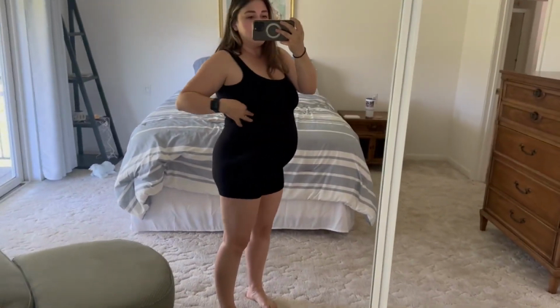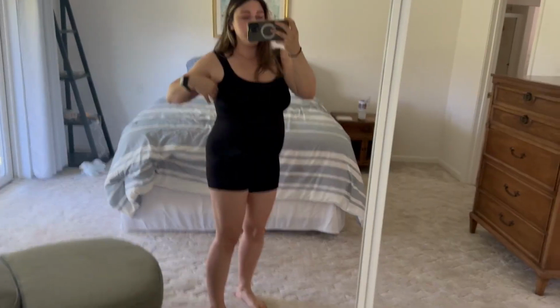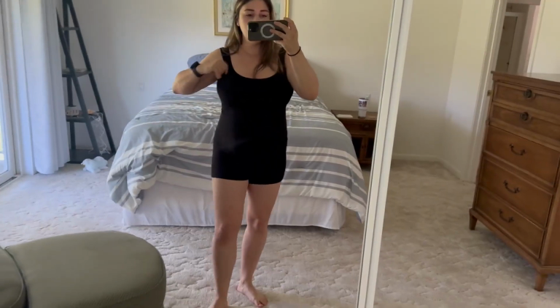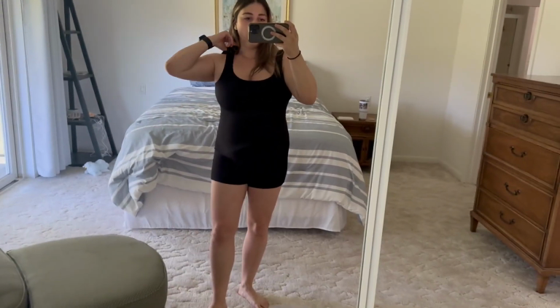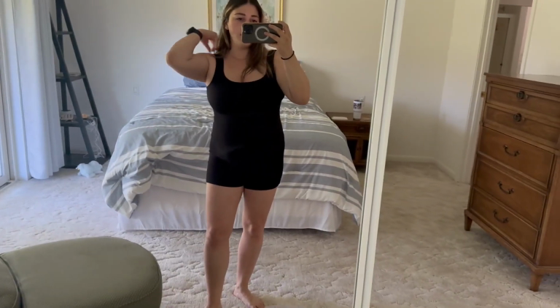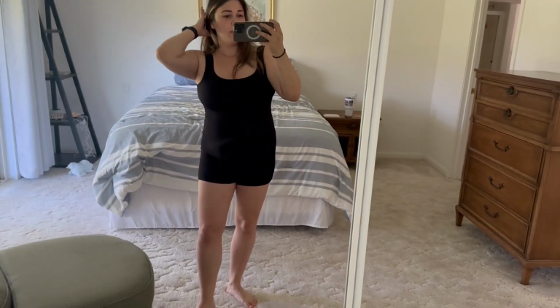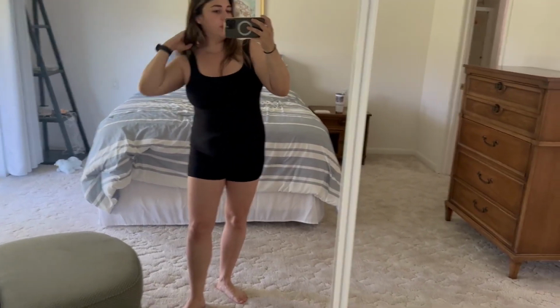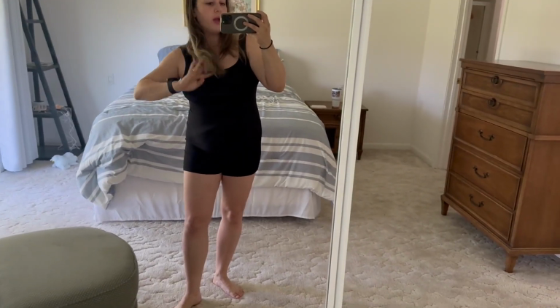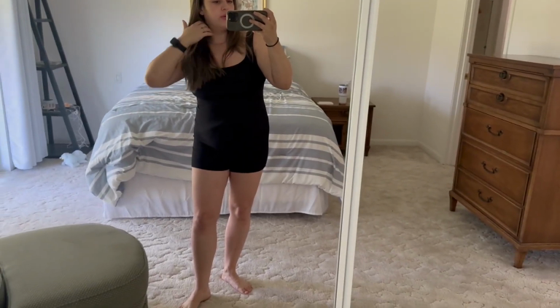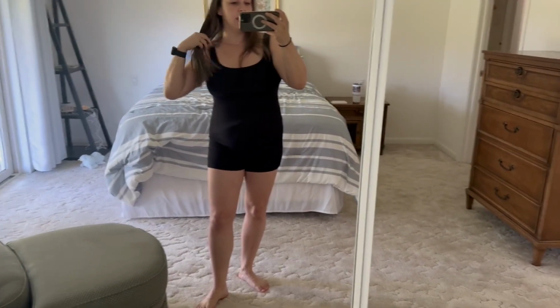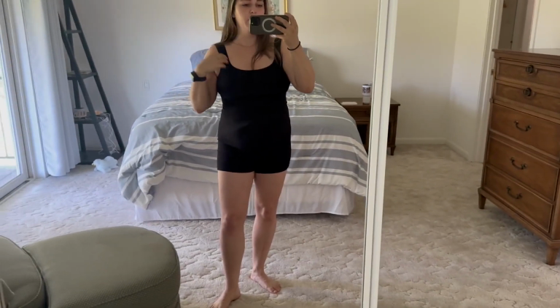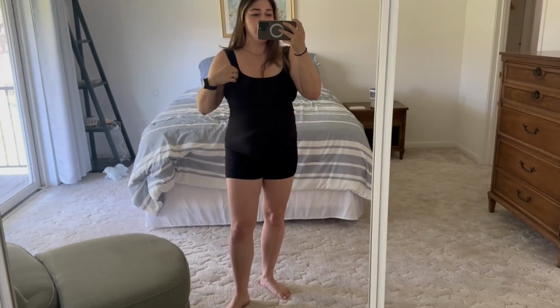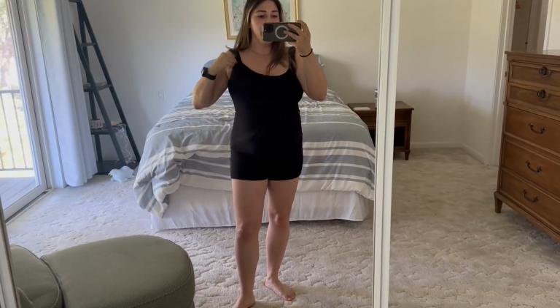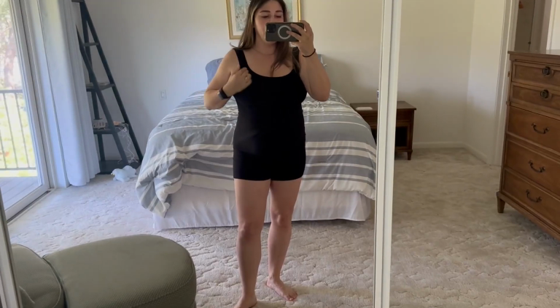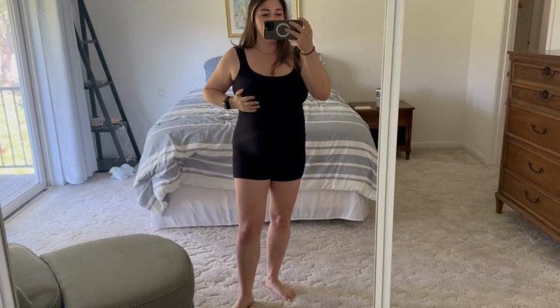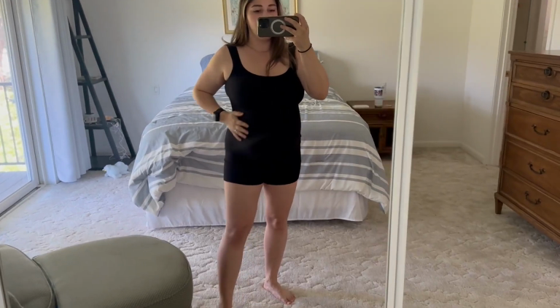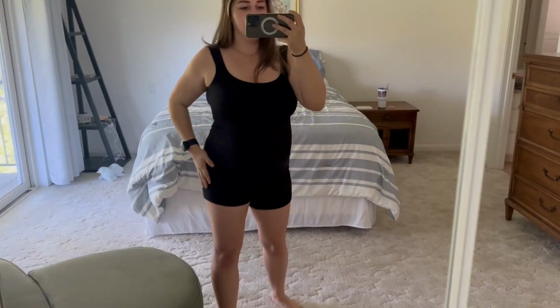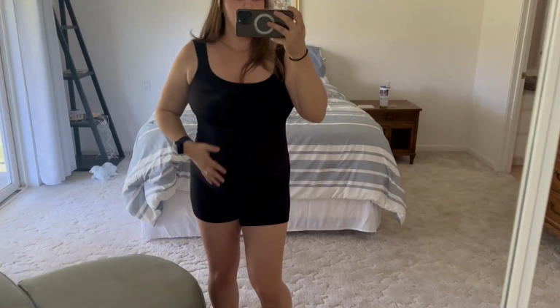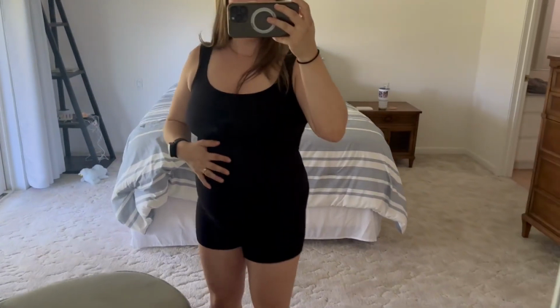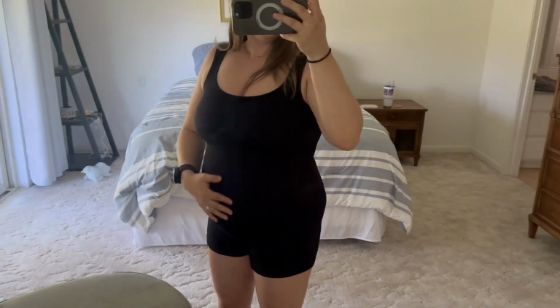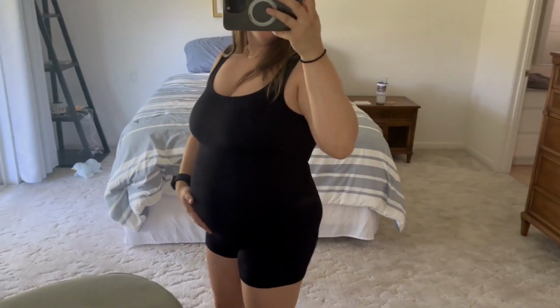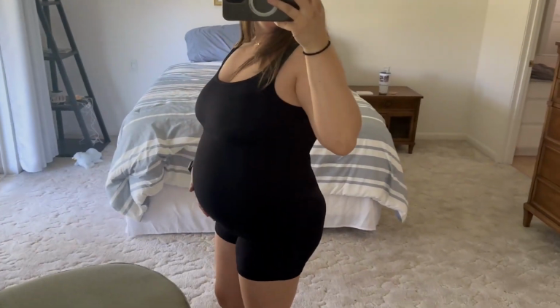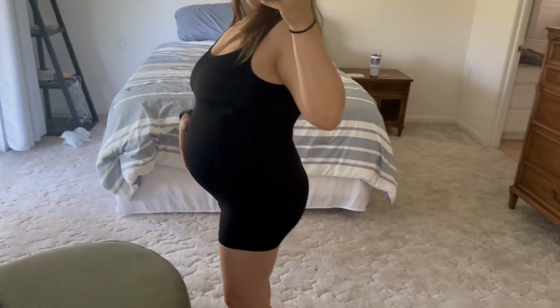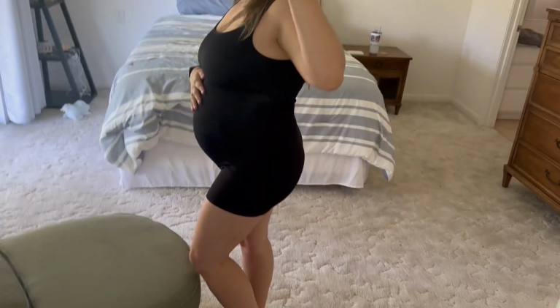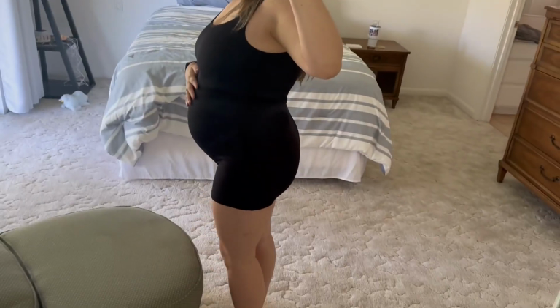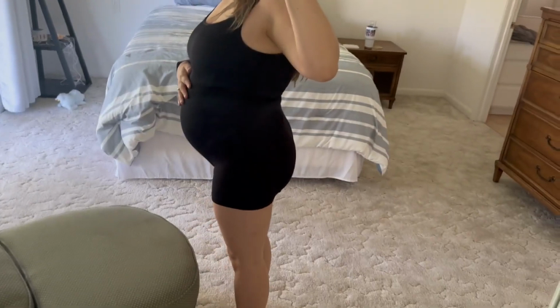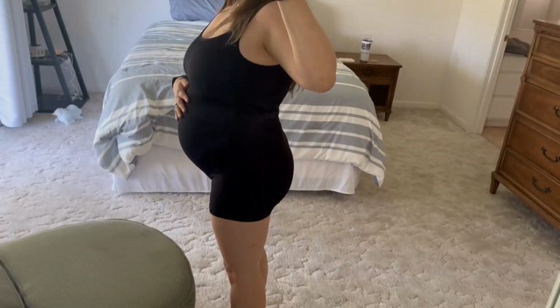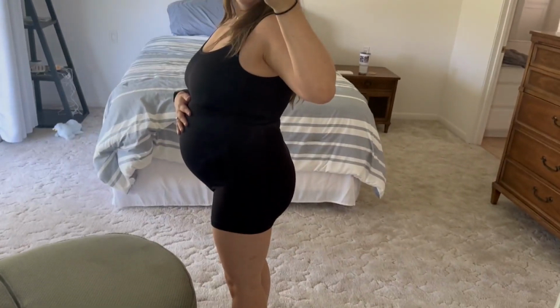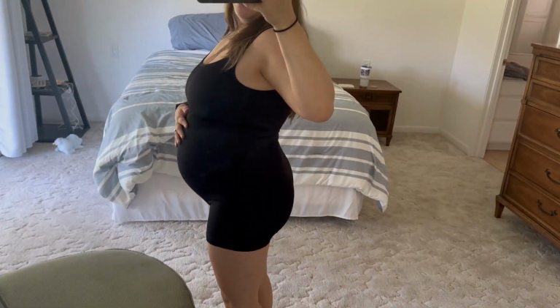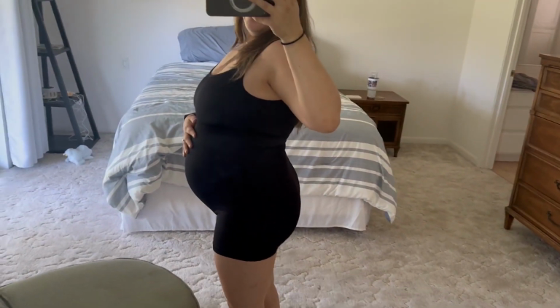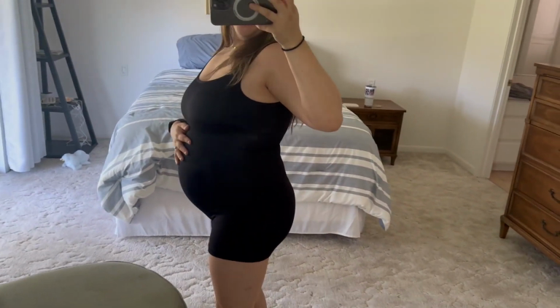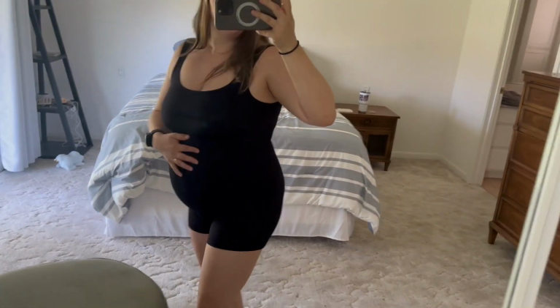So if you're looking for a one-piece pregnancy romper to work out in or to style up or down with different outfits or jackets, this one is extremely comfortable, nice and soft, and it's my favorite everyday loungewear to wear while pregnant.